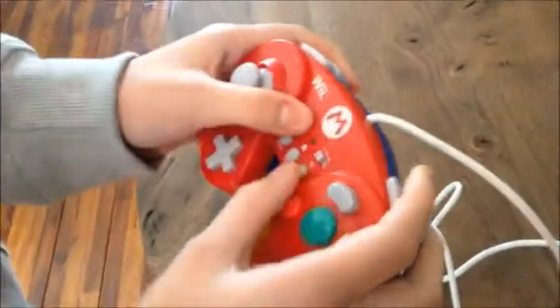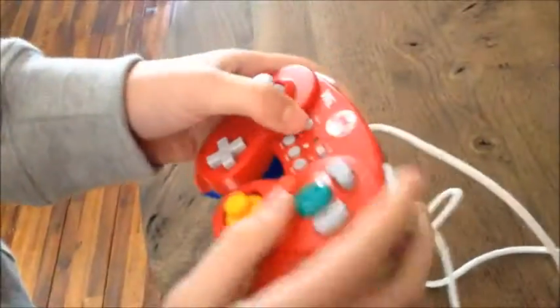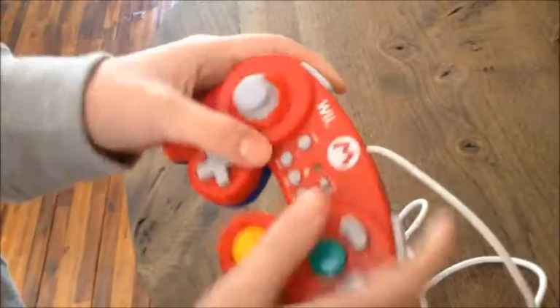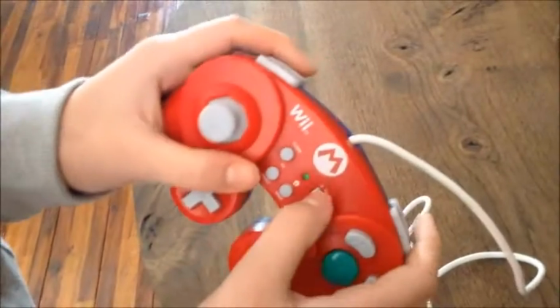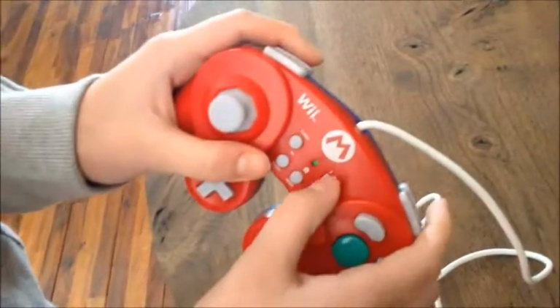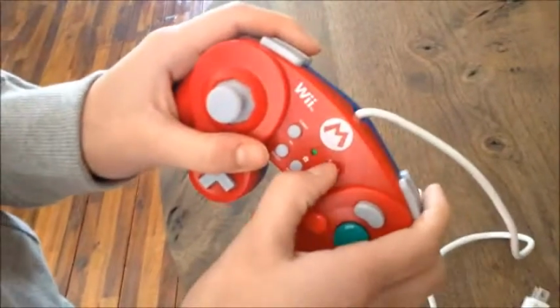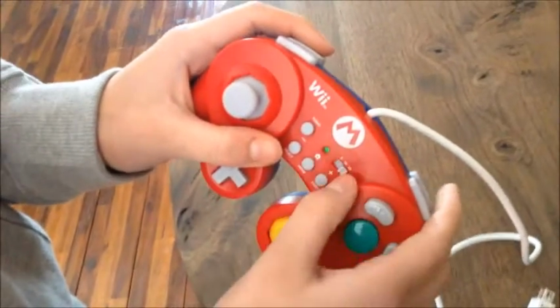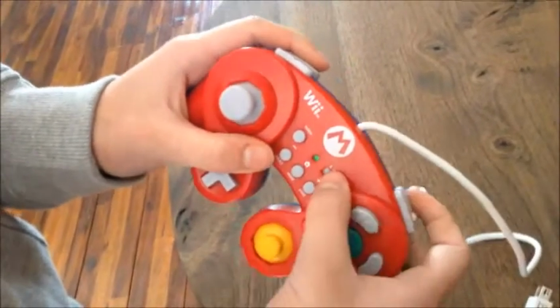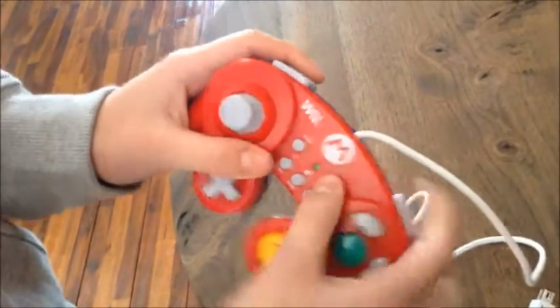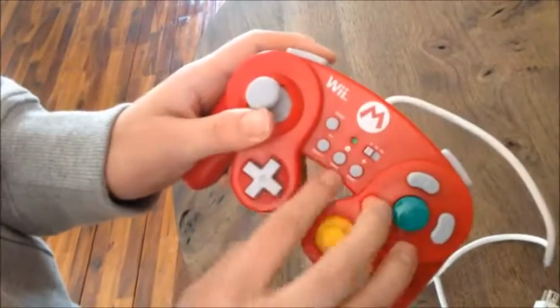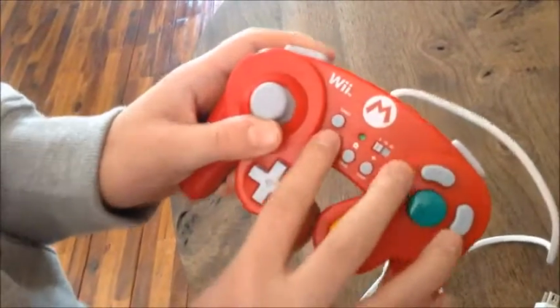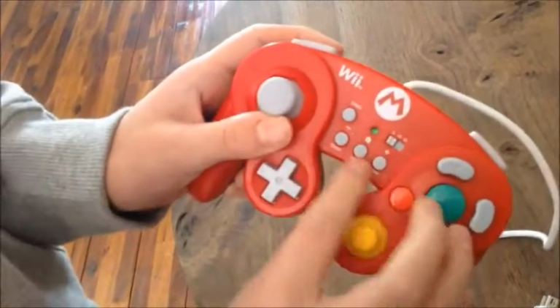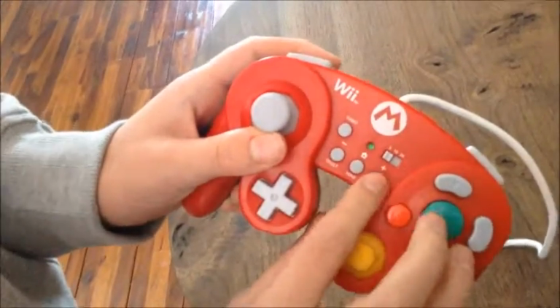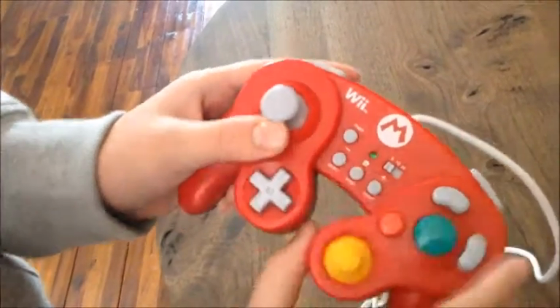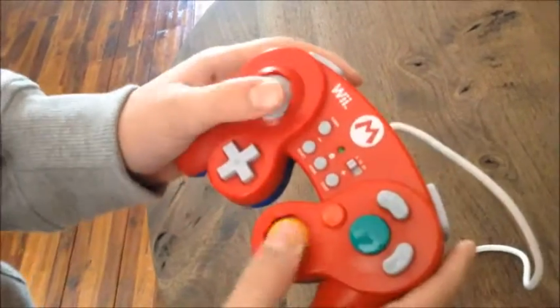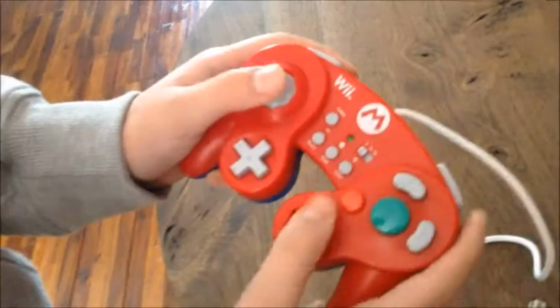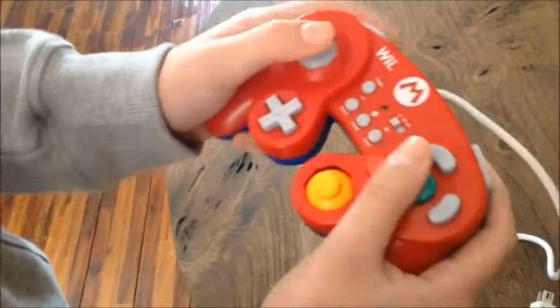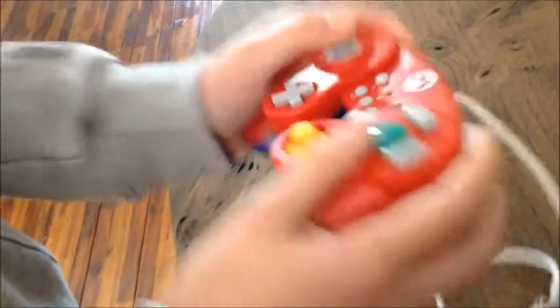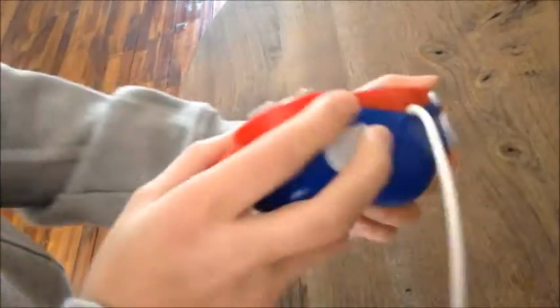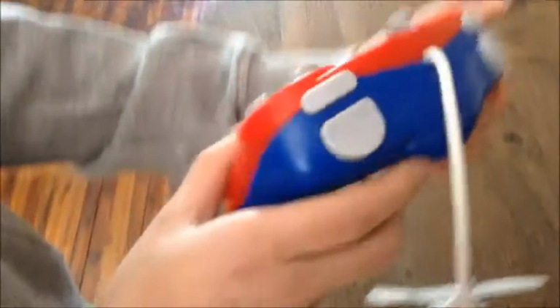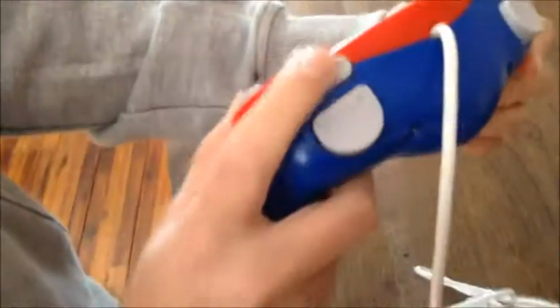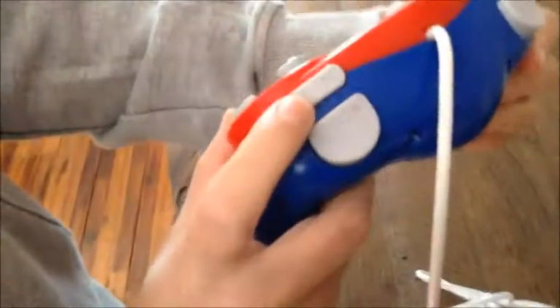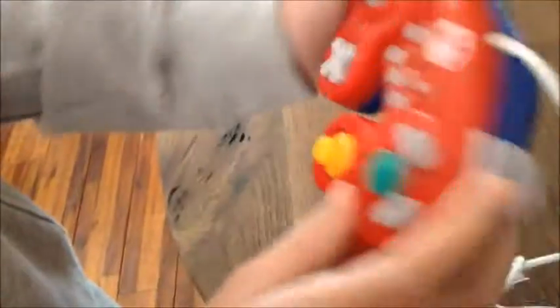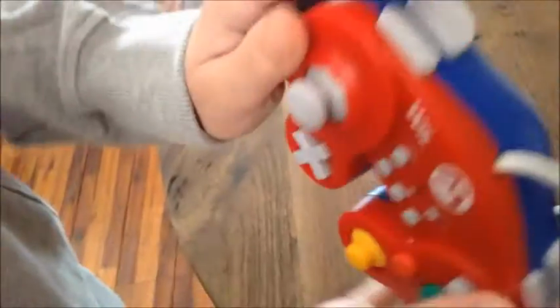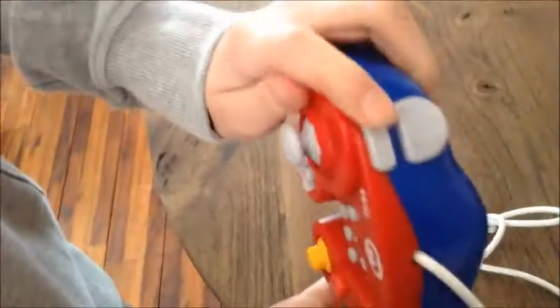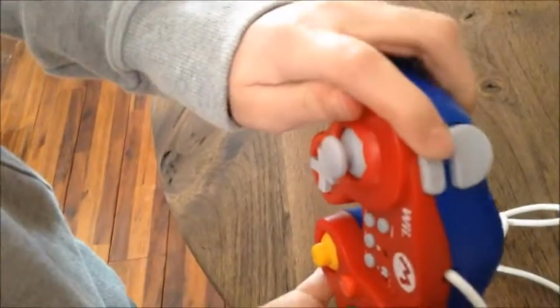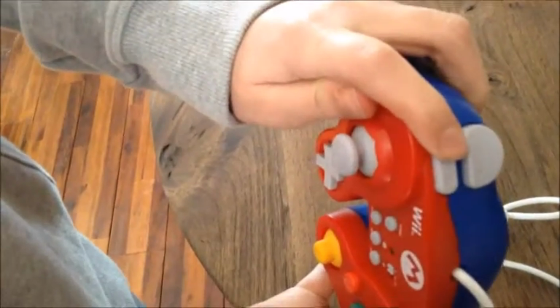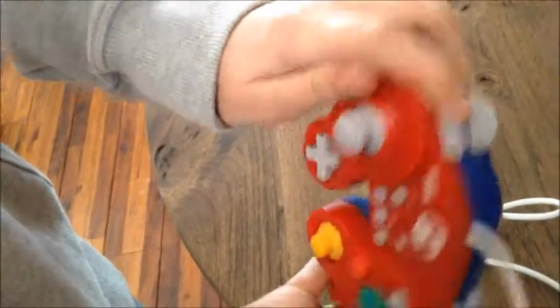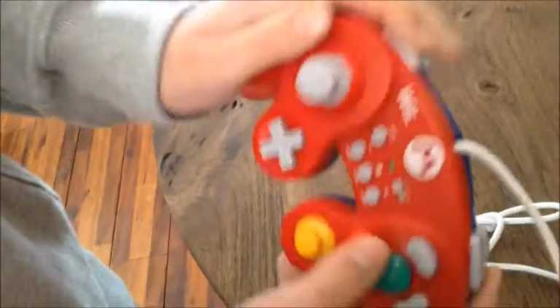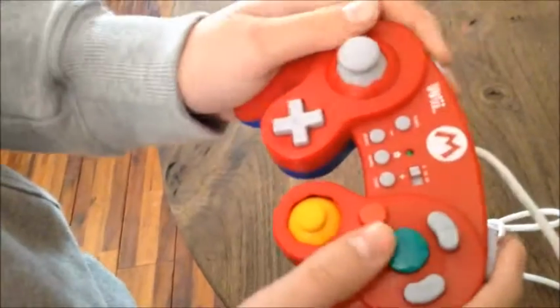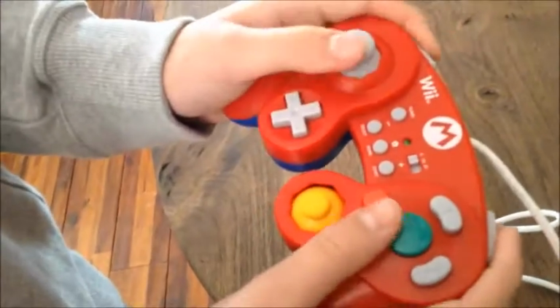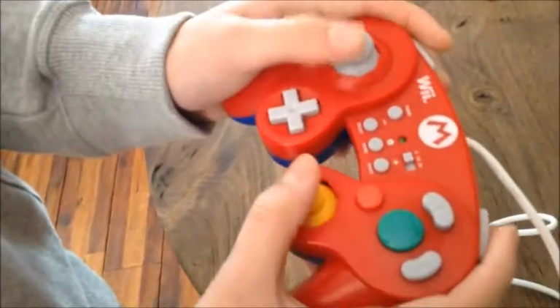And there's the turbo feature — 5, 10, 20. And then there's select, start, and home, and obviously all the GameCube buttons. And there's also a ZL, which is new with this remote.